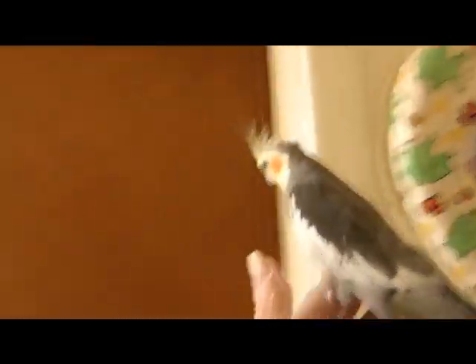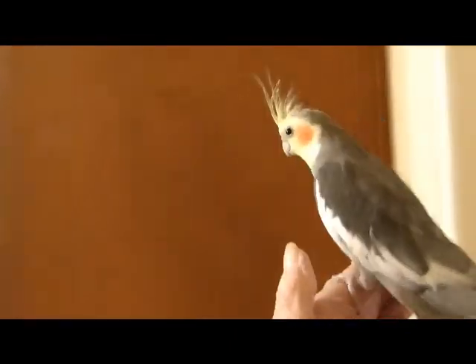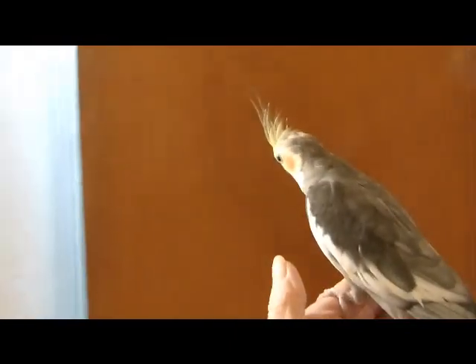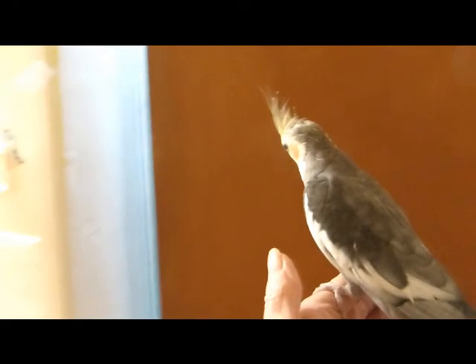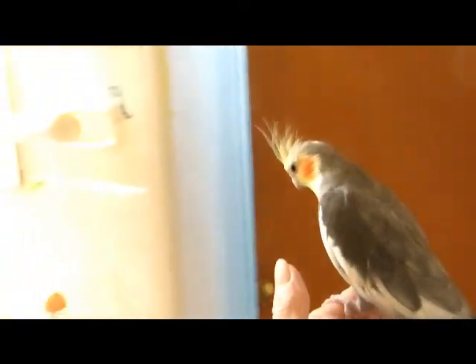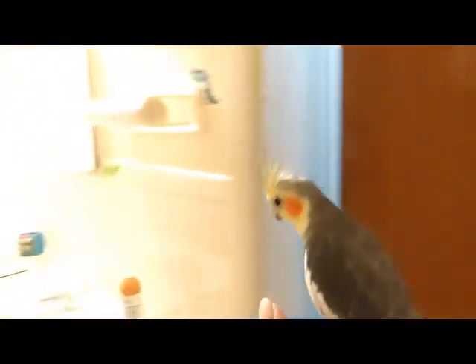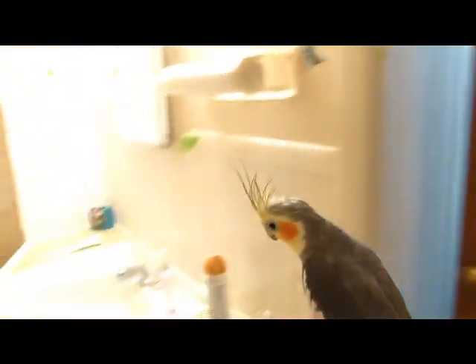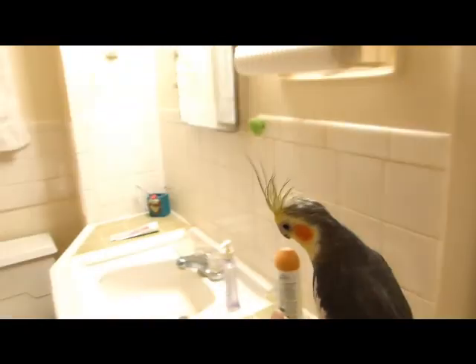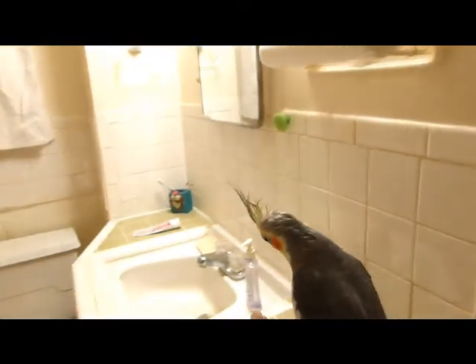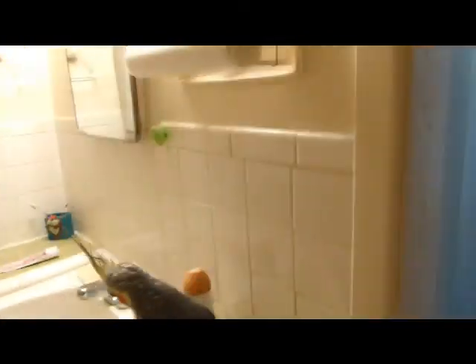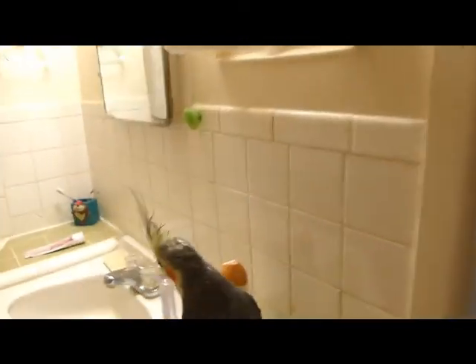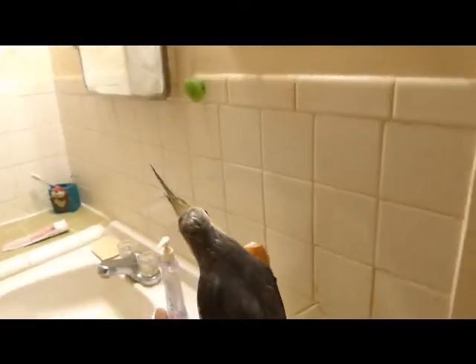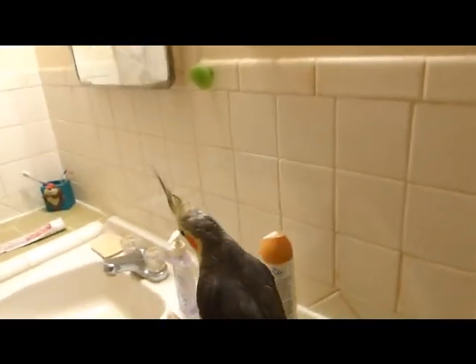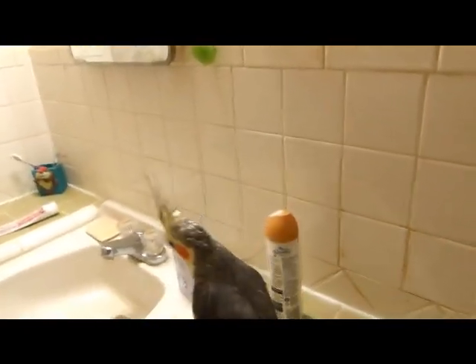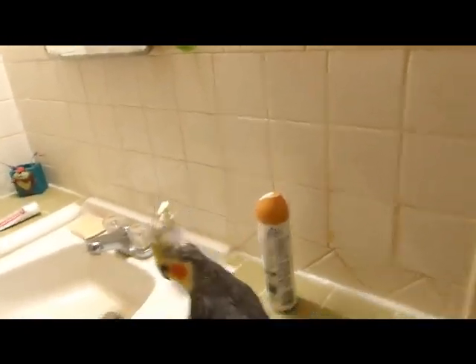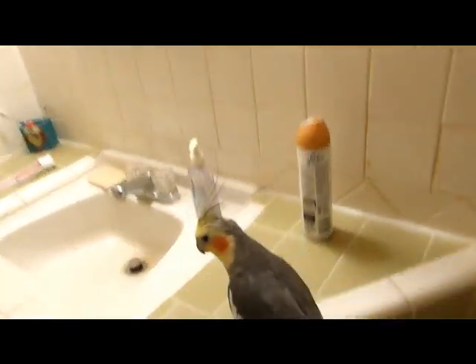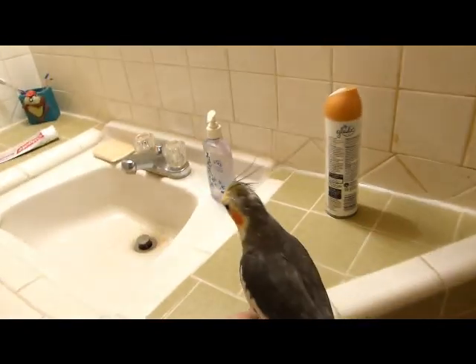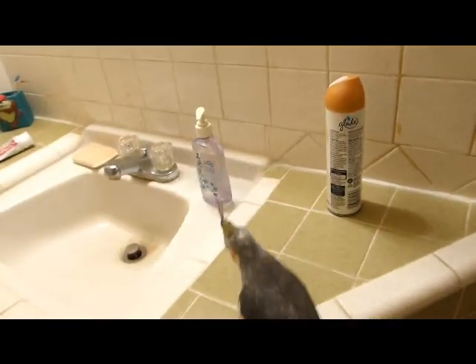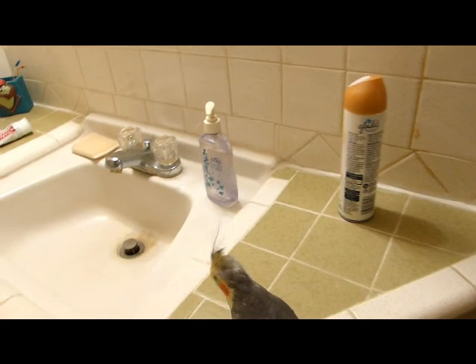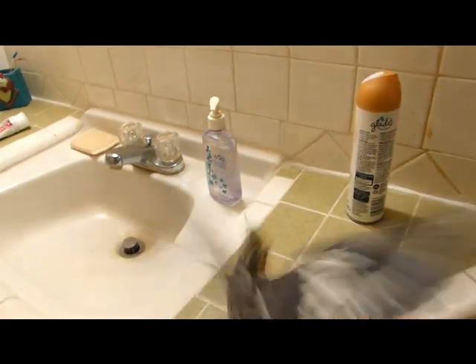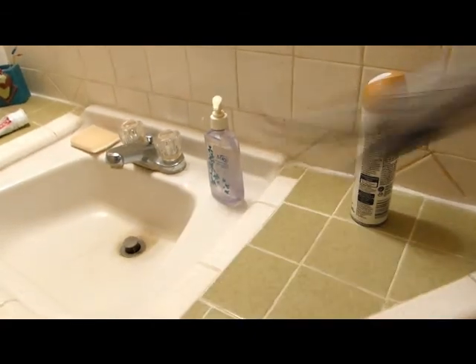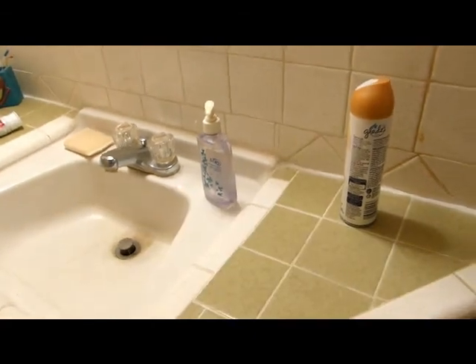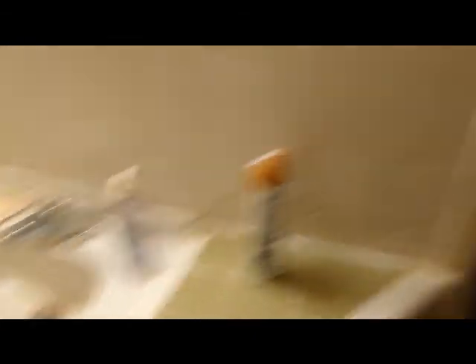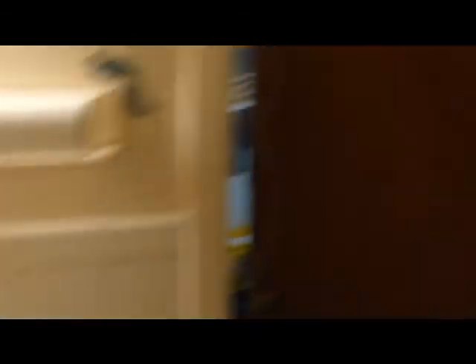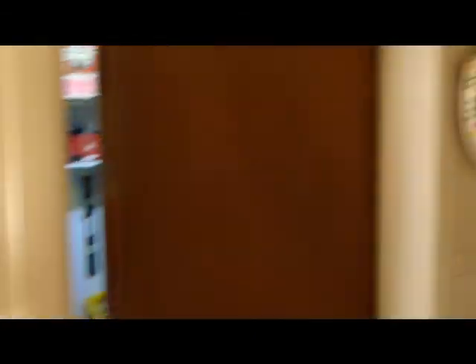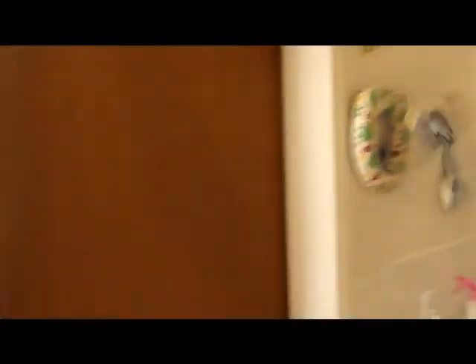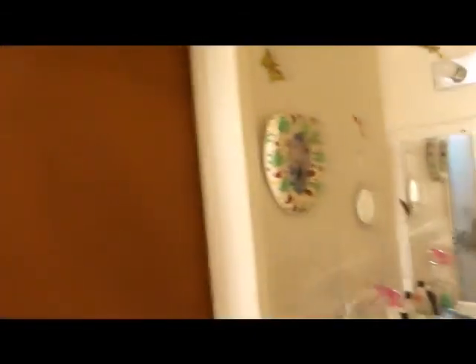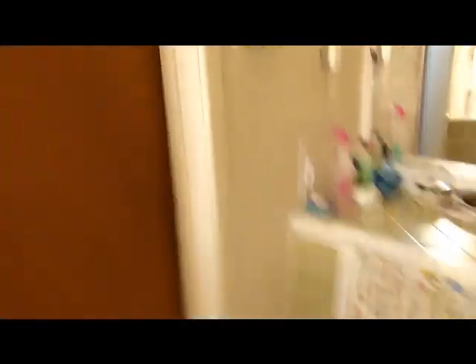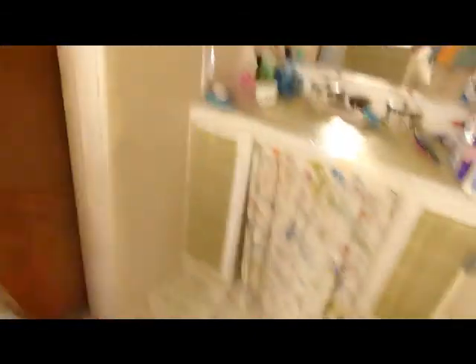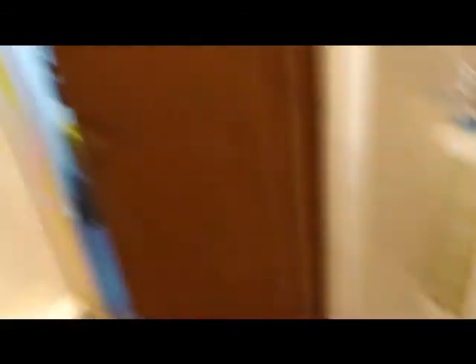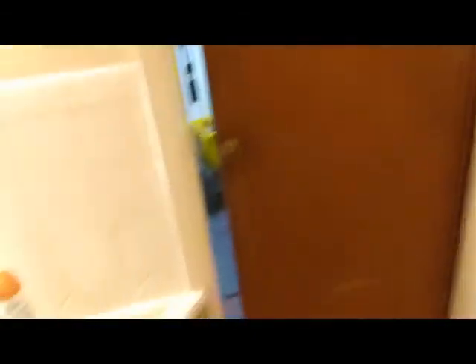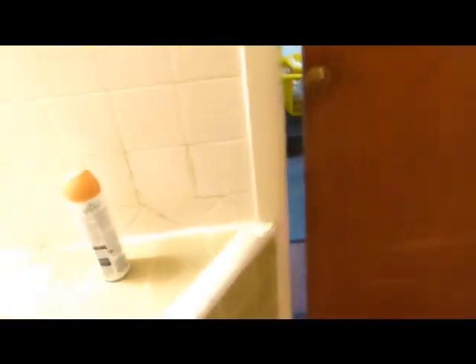How about we see if you want to play from this side of the sink. You think so? Not so much. Whoops, that didn't work out.